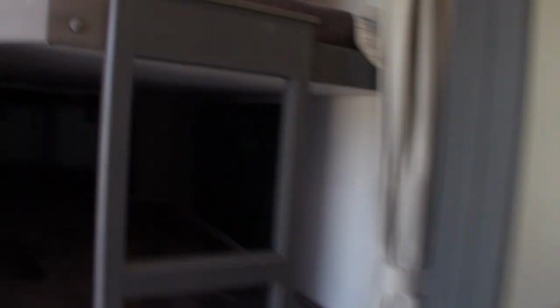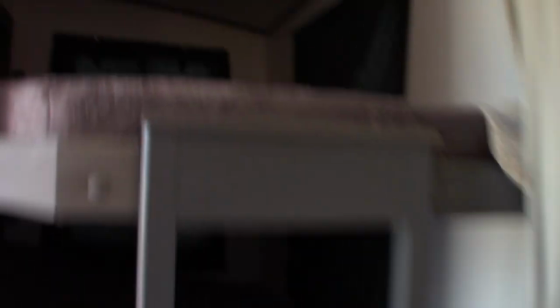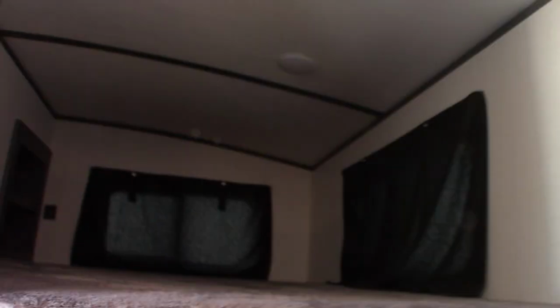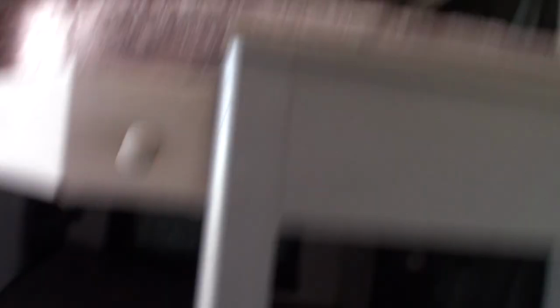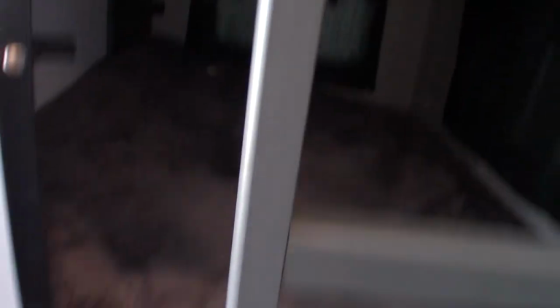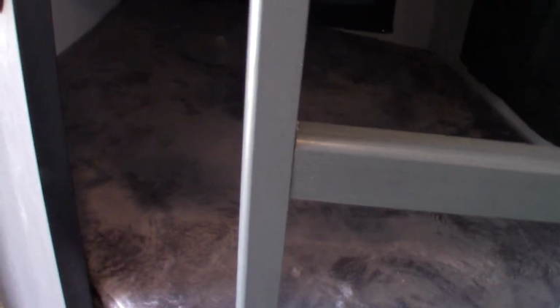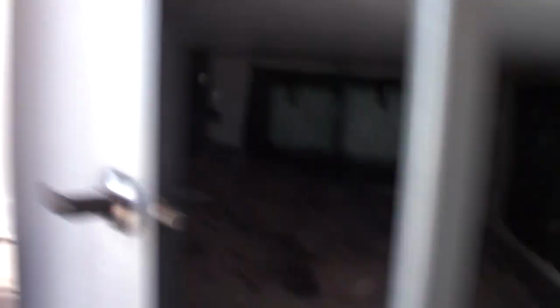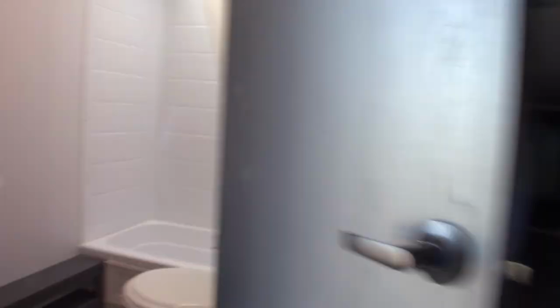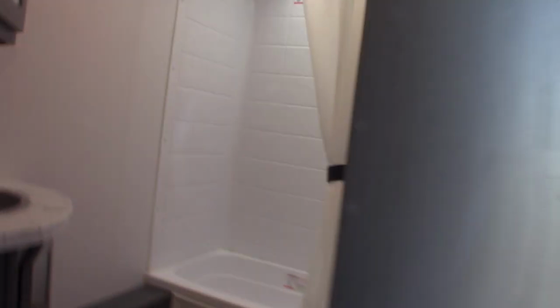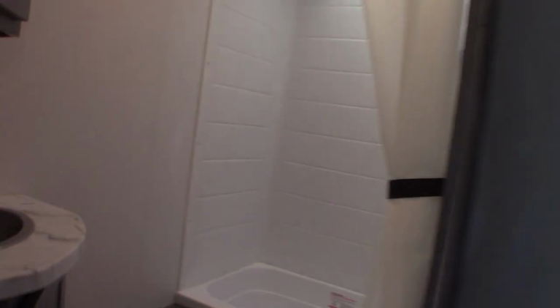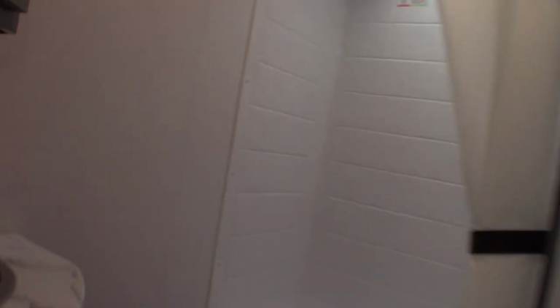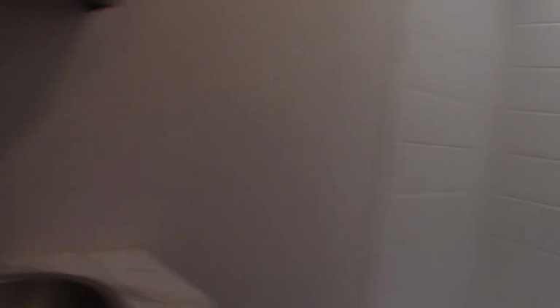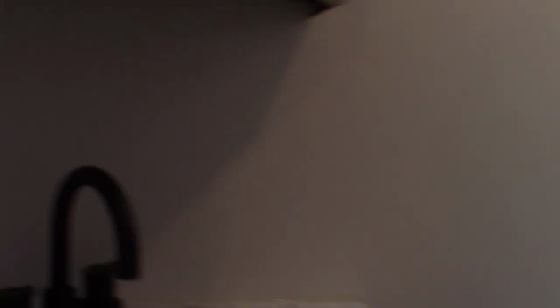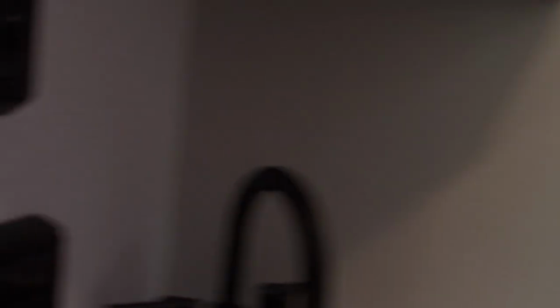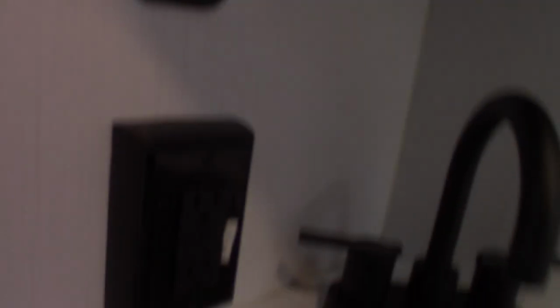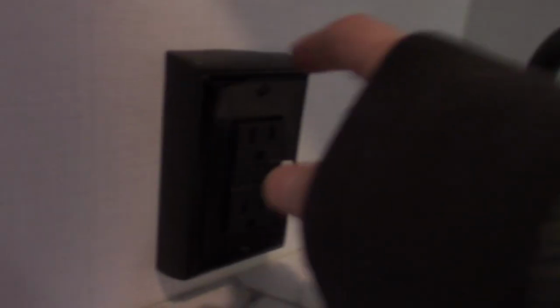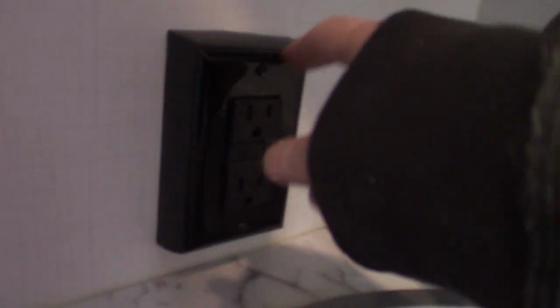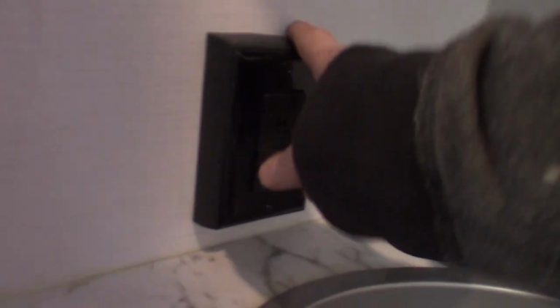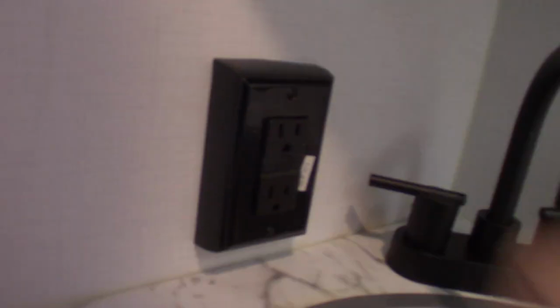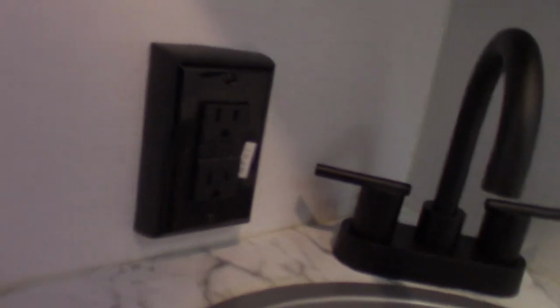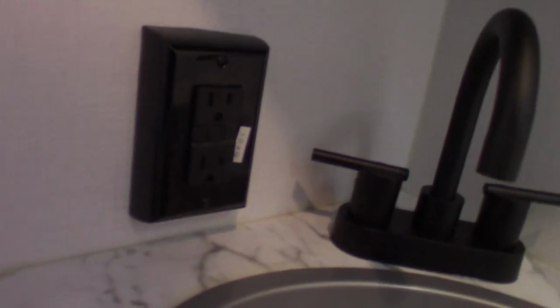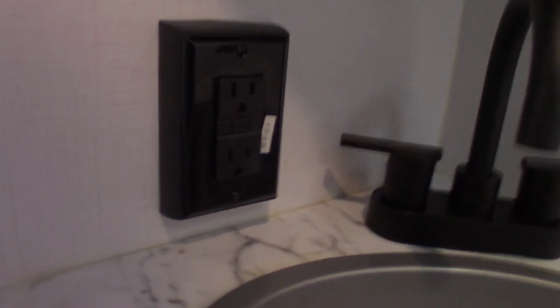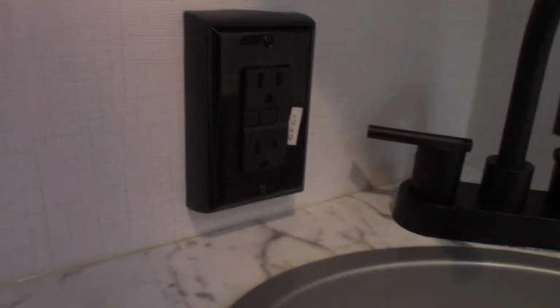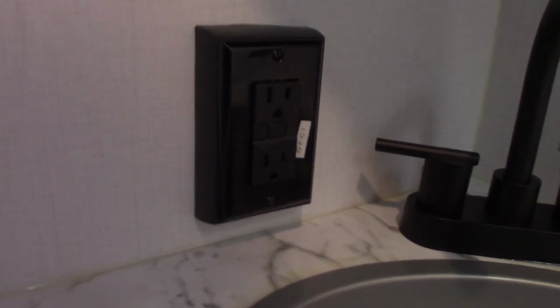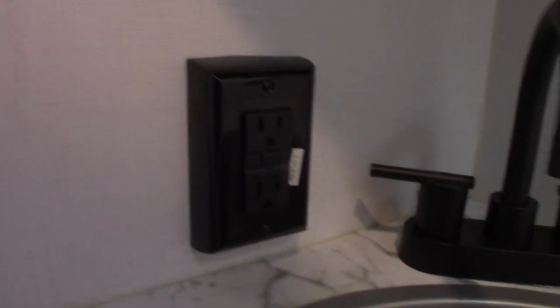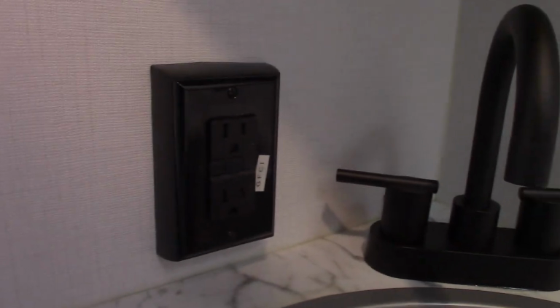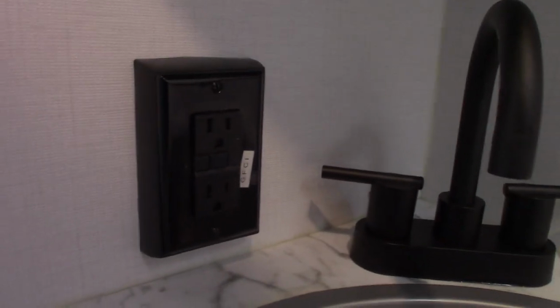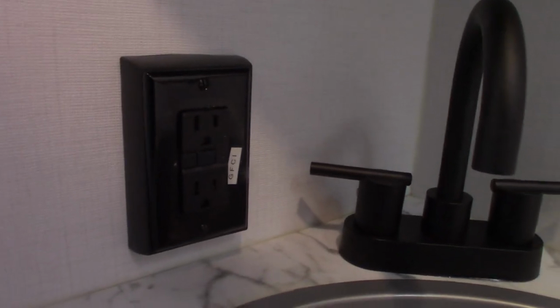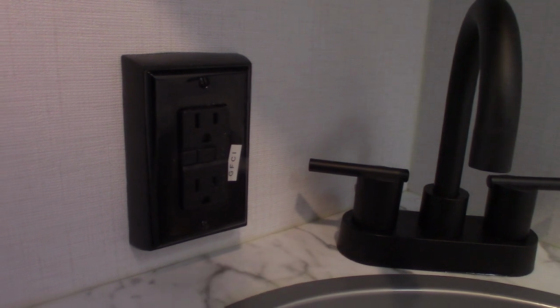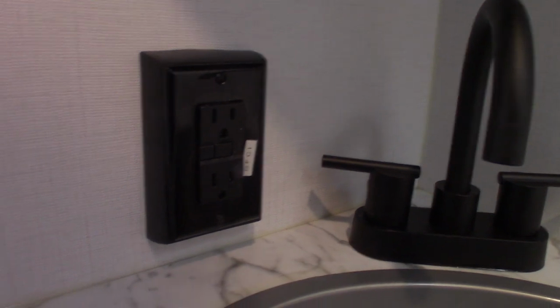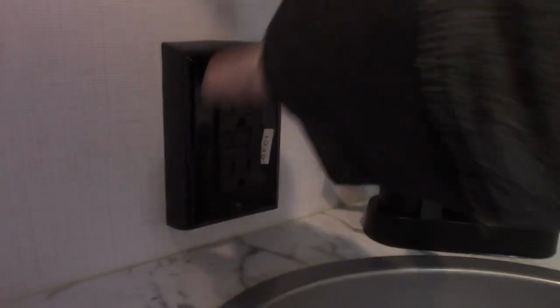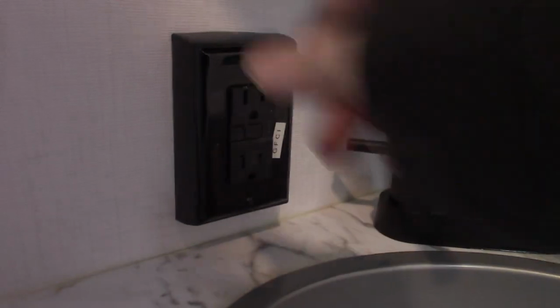You have two bunks. This plug here is a GFCI — all the plugs in the trailer are wired through a GFCI. So always remember that if you're using the socket or the receptacle outside and it pops, you're going to reset it in here.